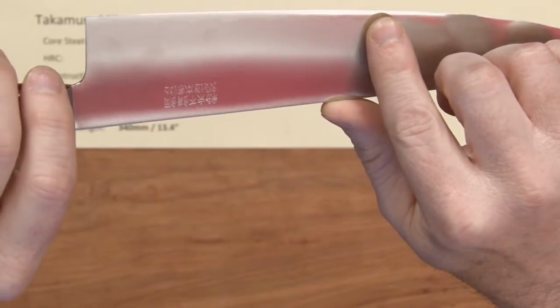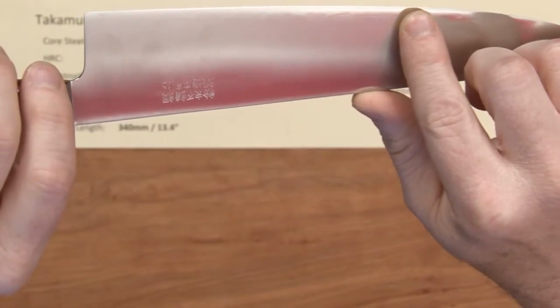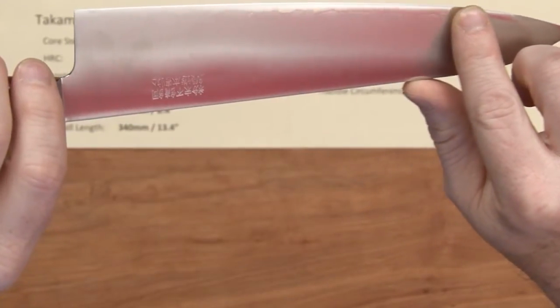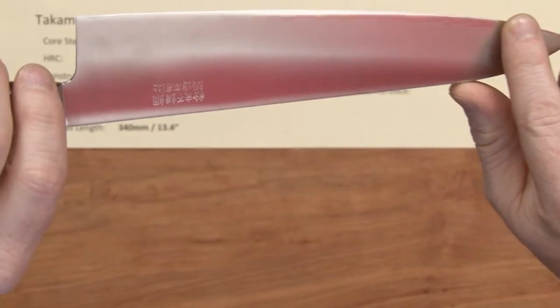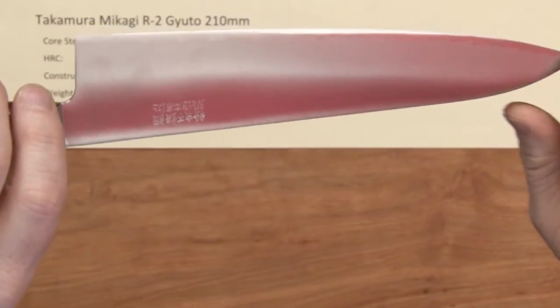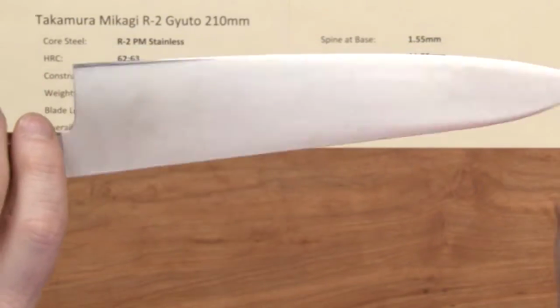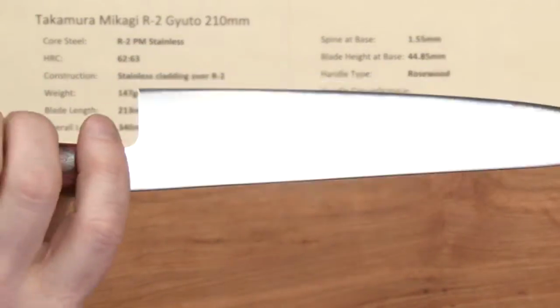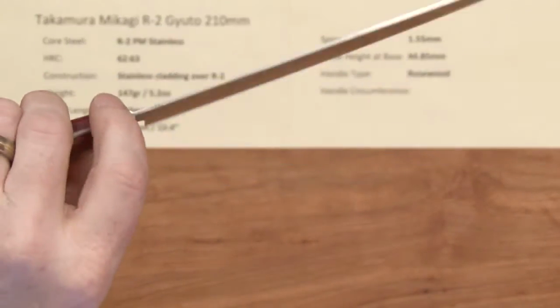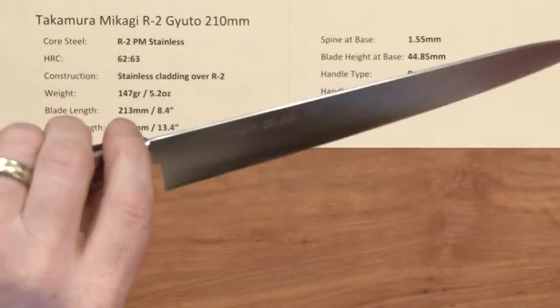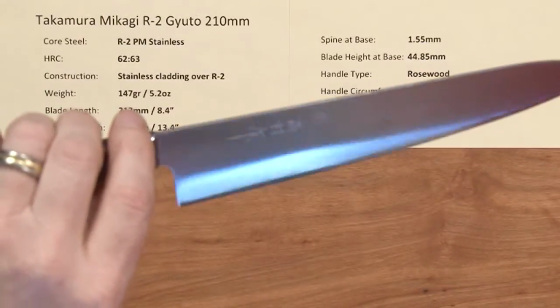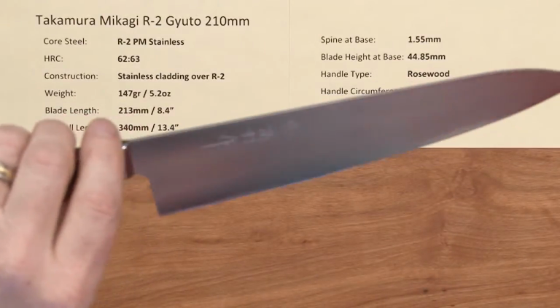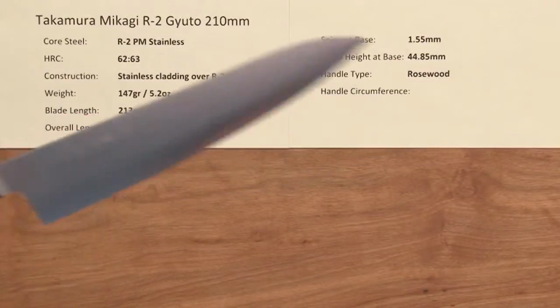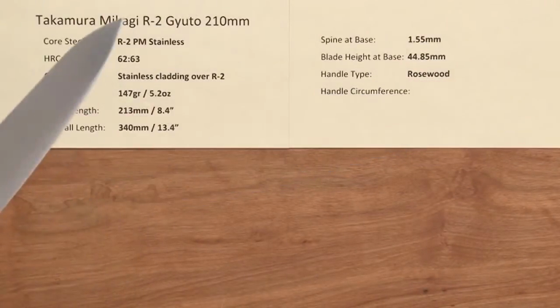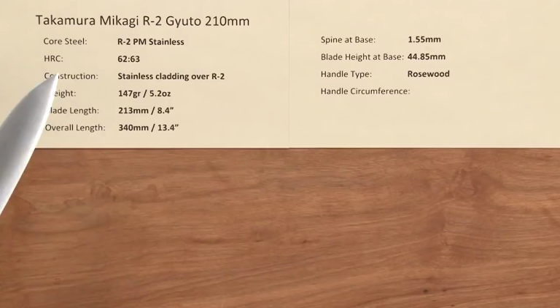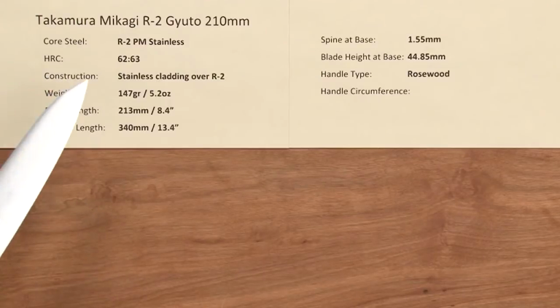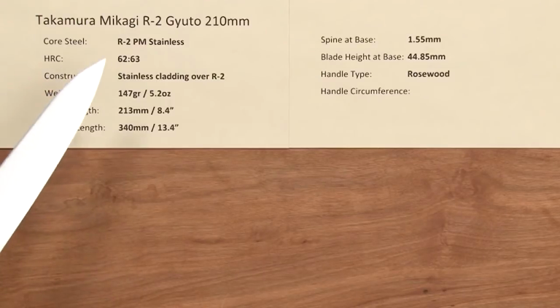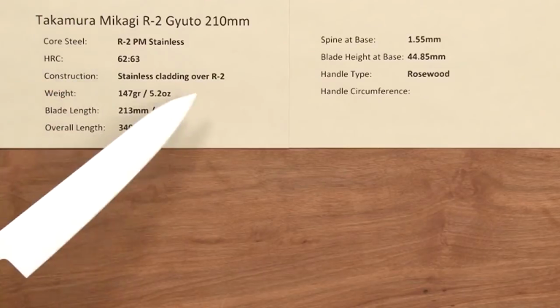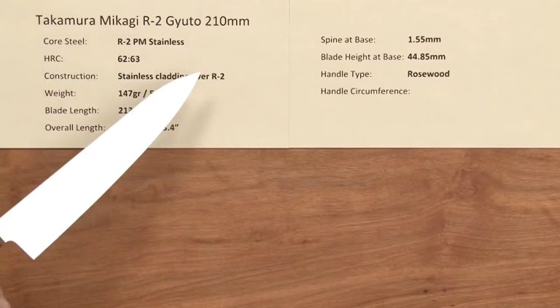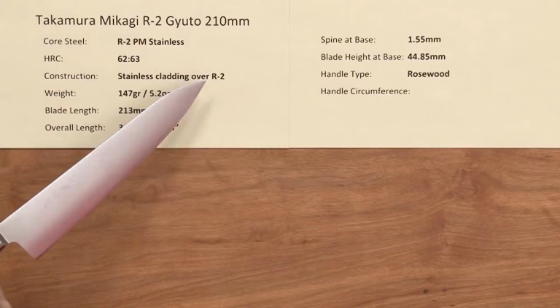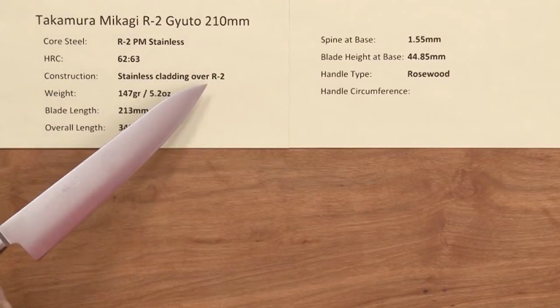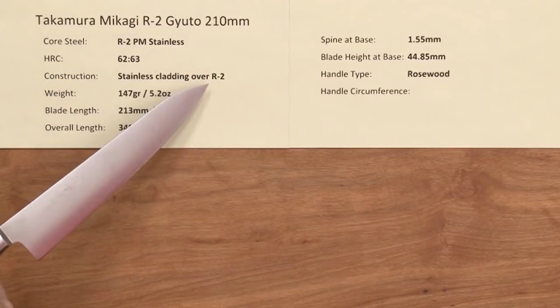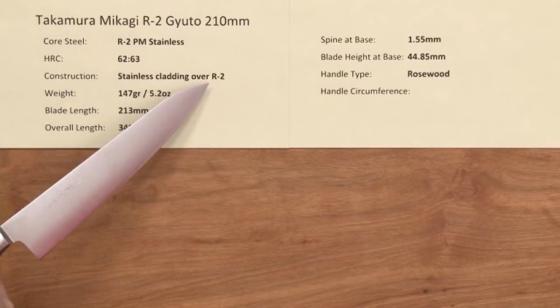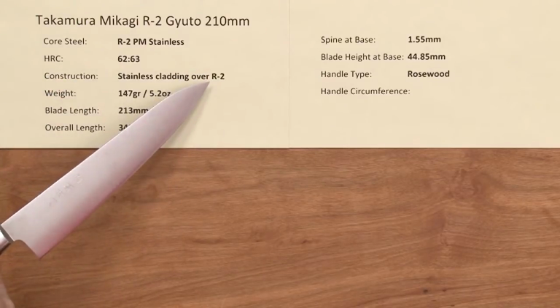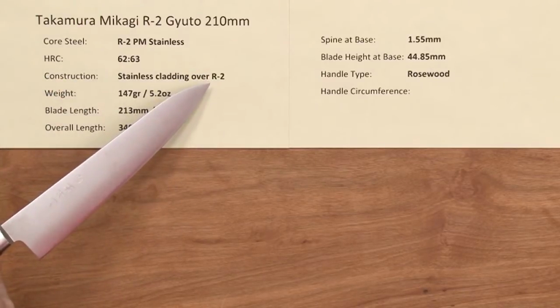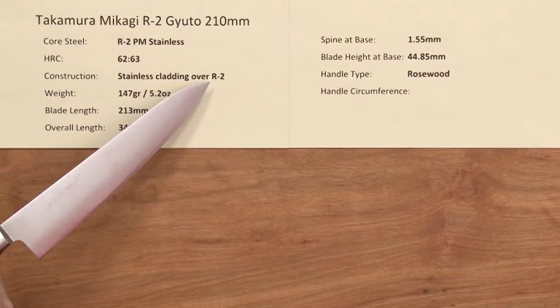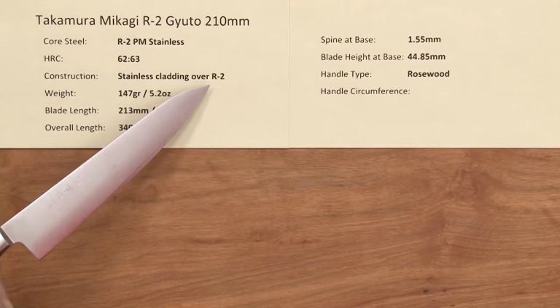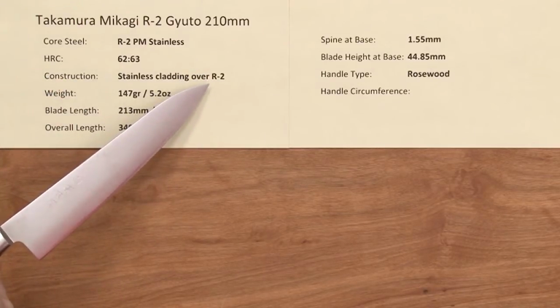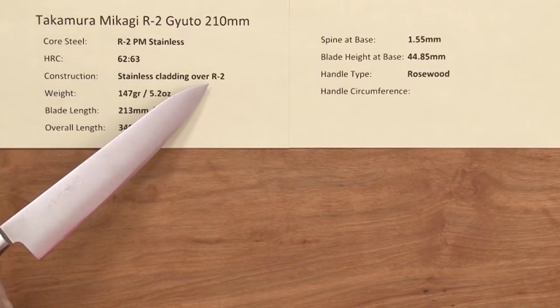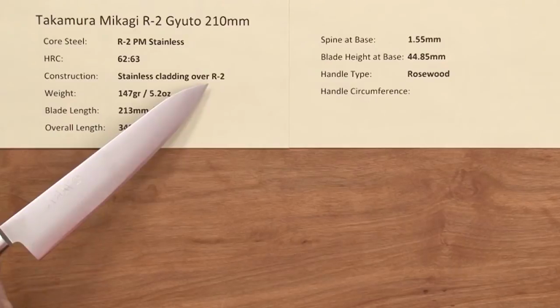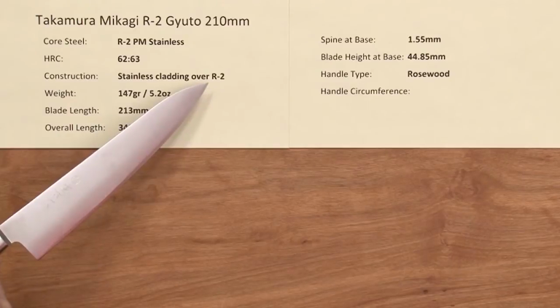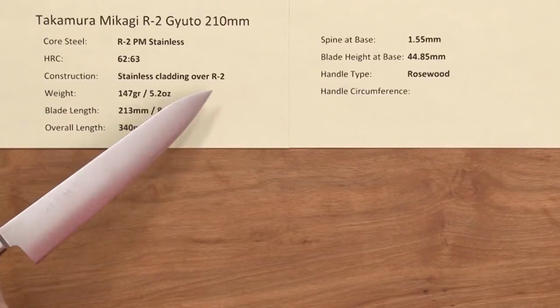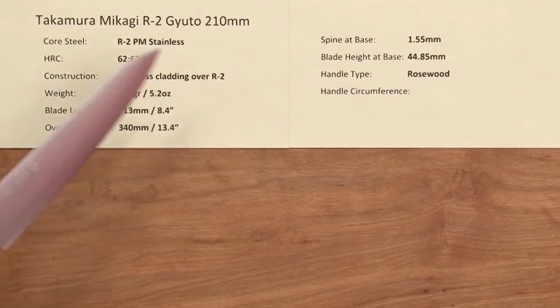This is a clad knife, so it's a very low-maintenance knife. The R2 is known to have very high edge retention and high wear resistance, so this will keep an edge for a long time.